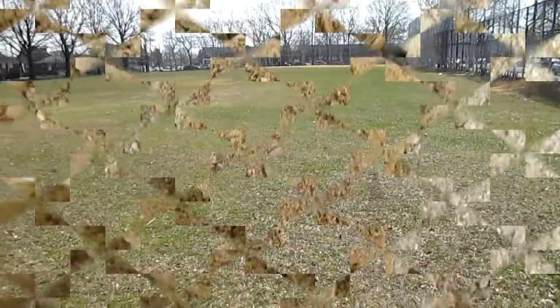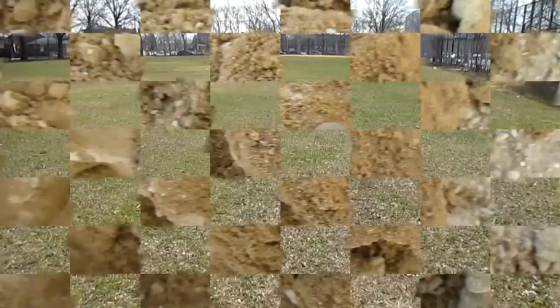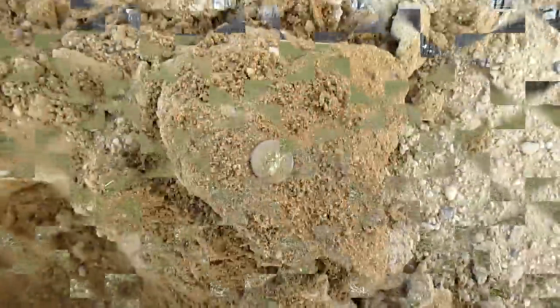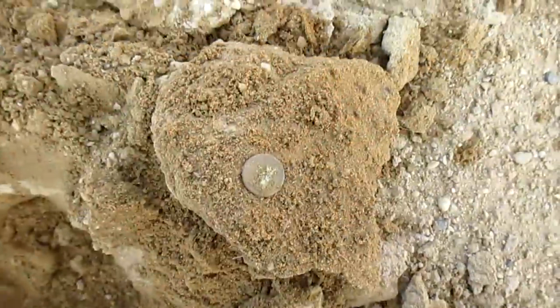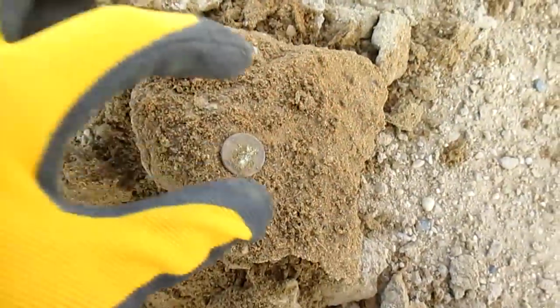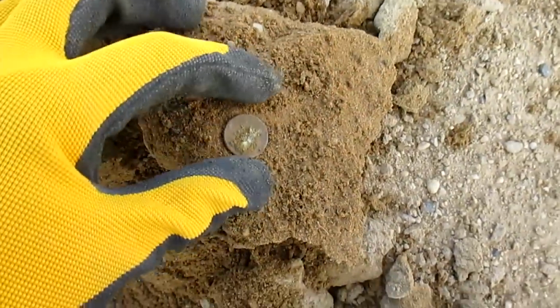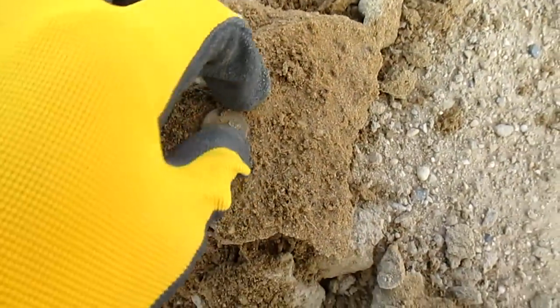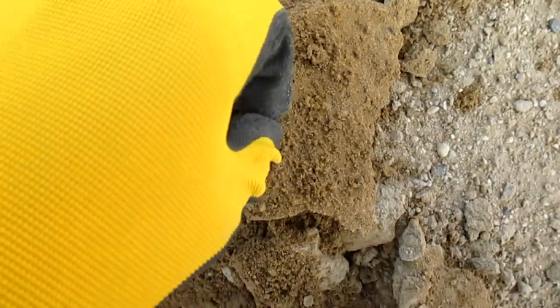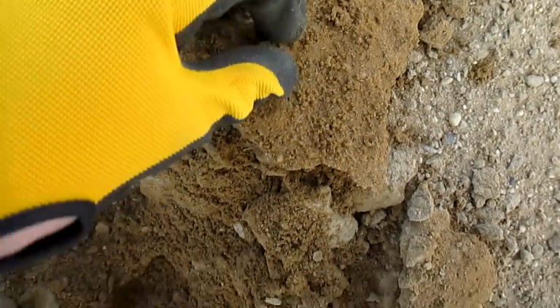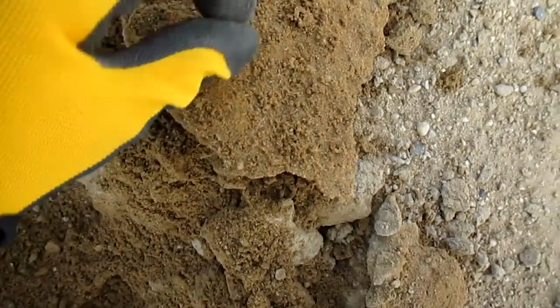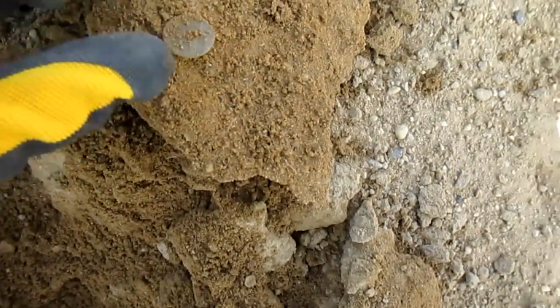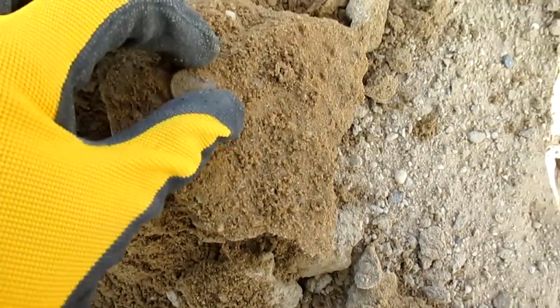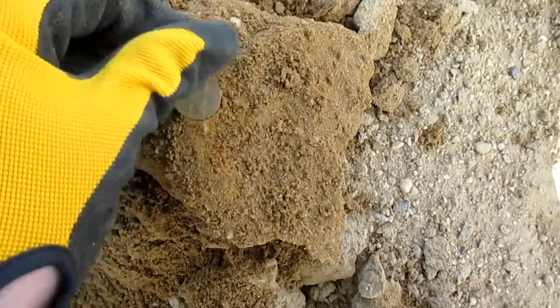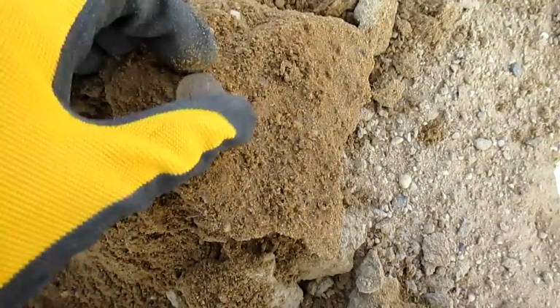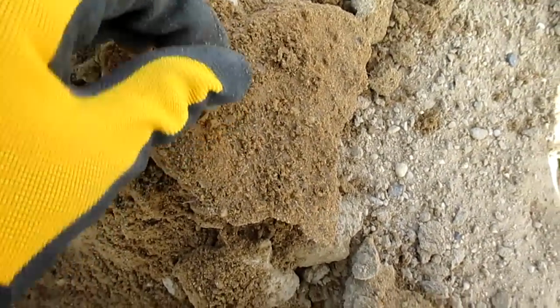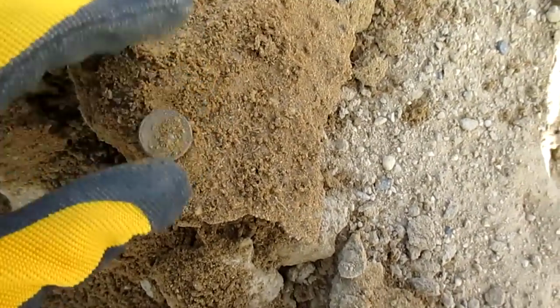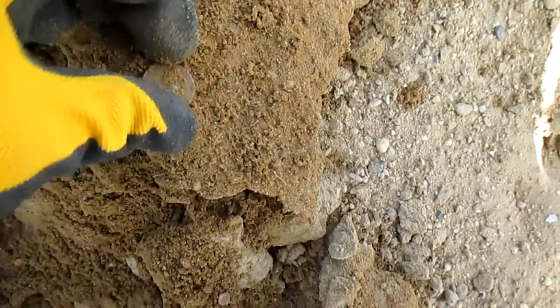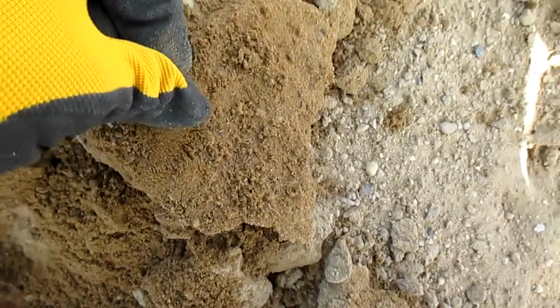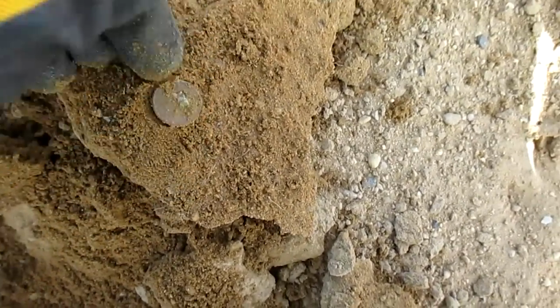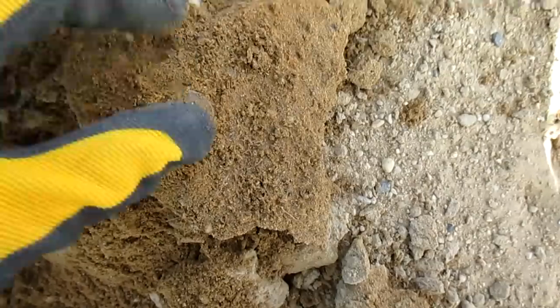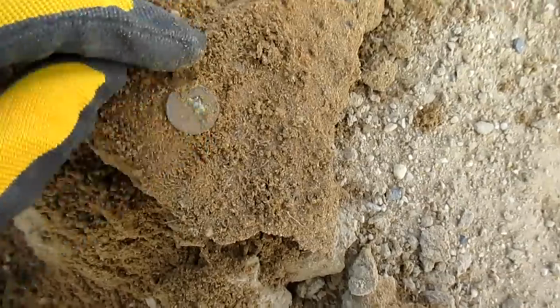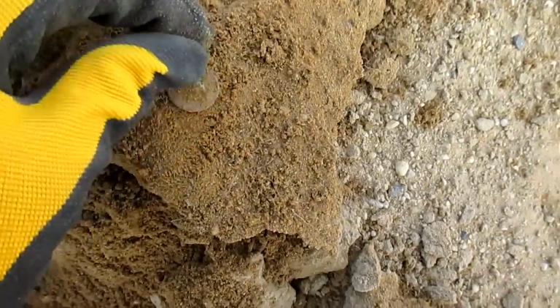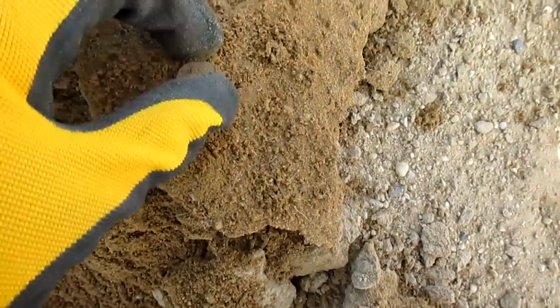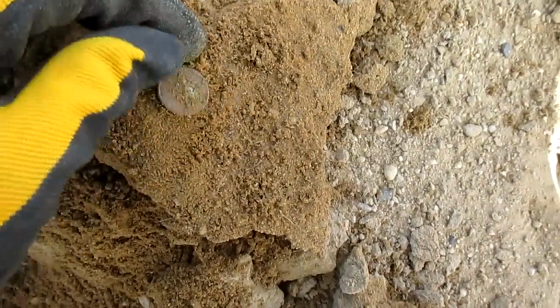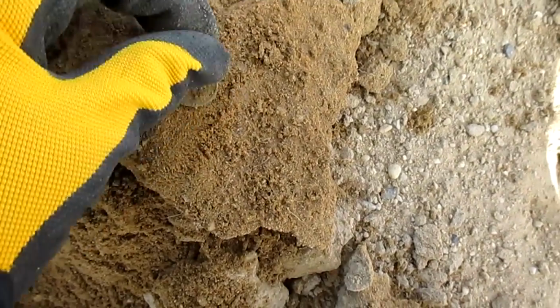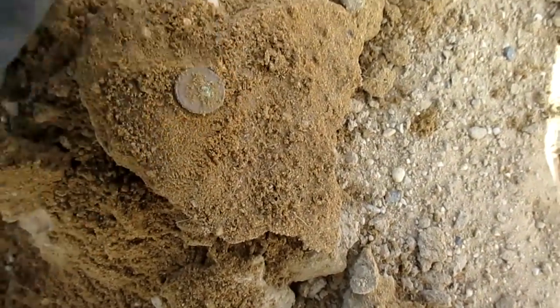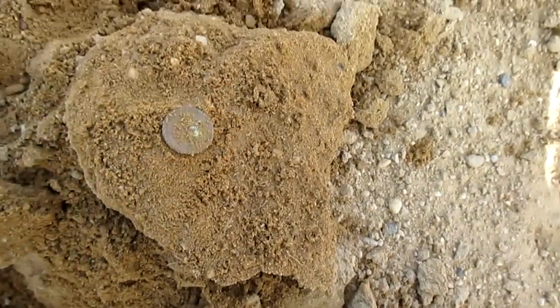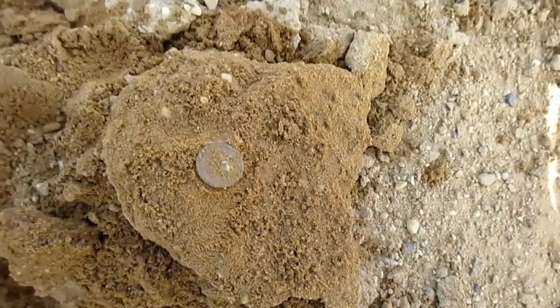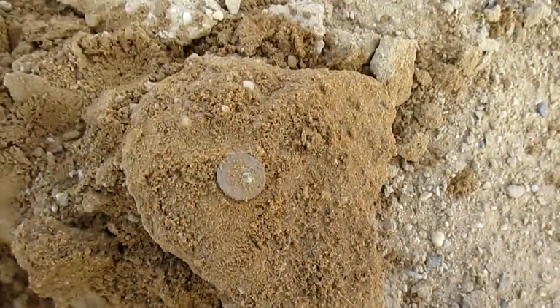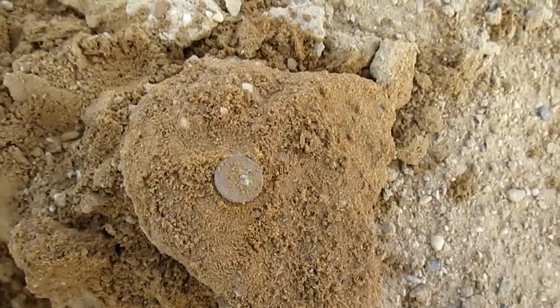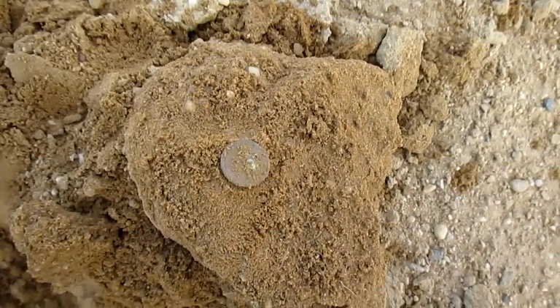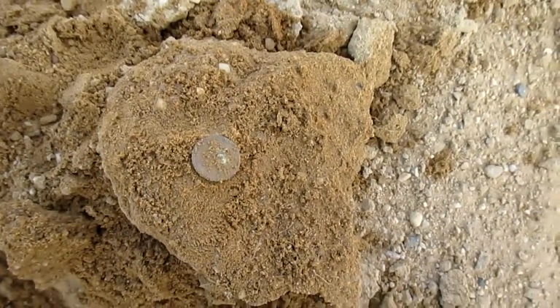First find of the day and it's a stinking Lincoln — it's a memorial. The other finds have been just junk, garbage, so thought I'd show that on film.